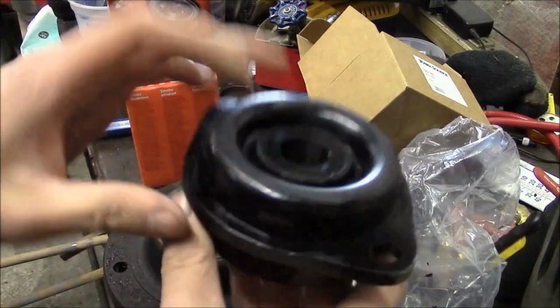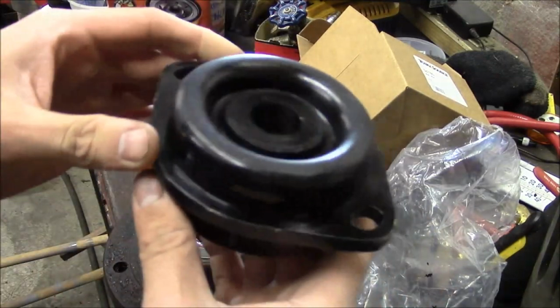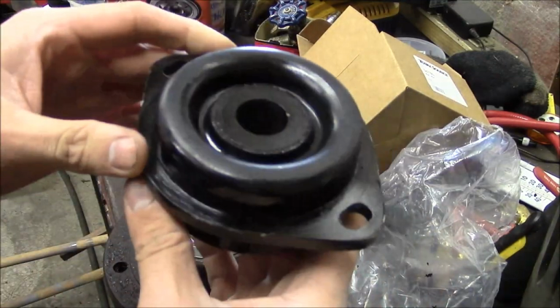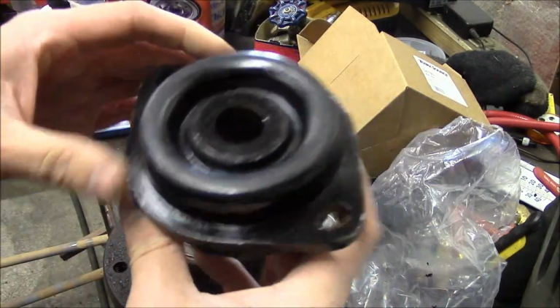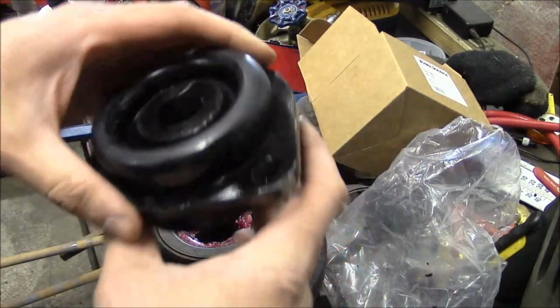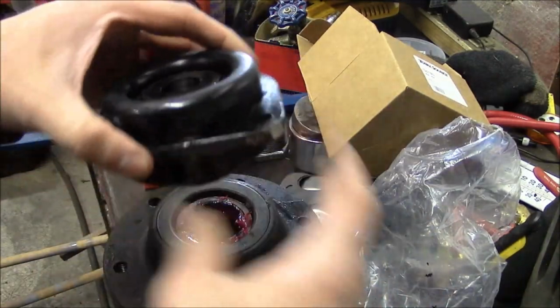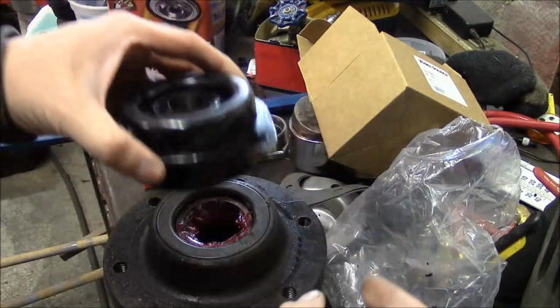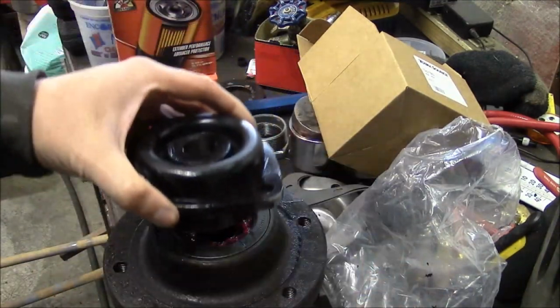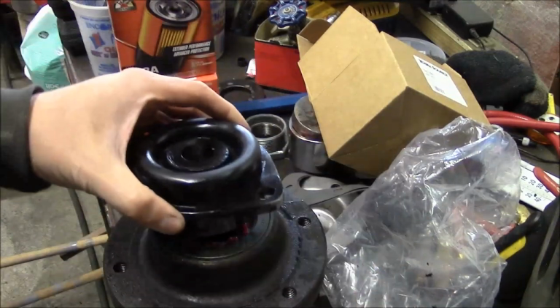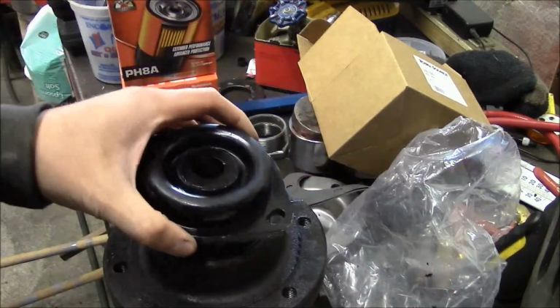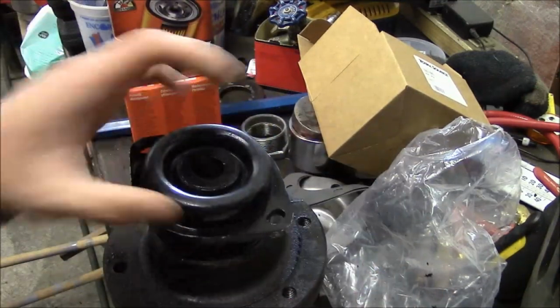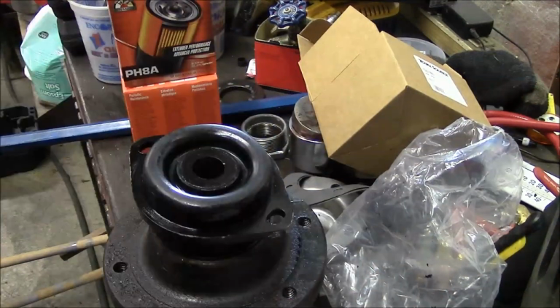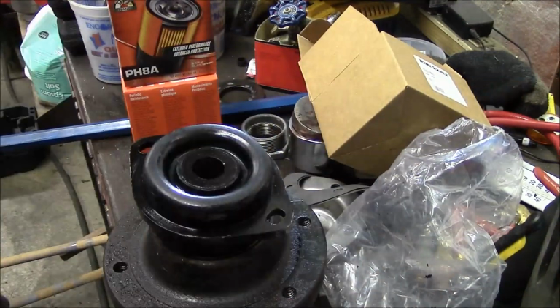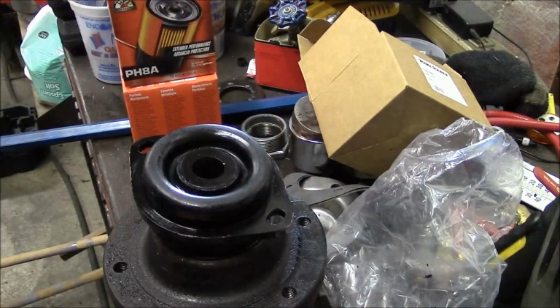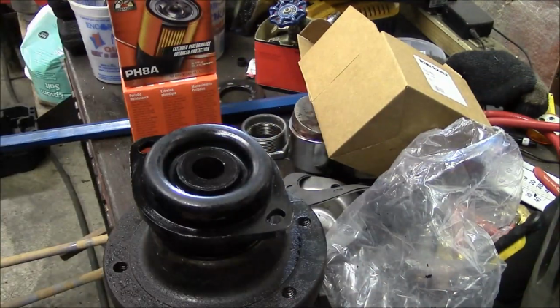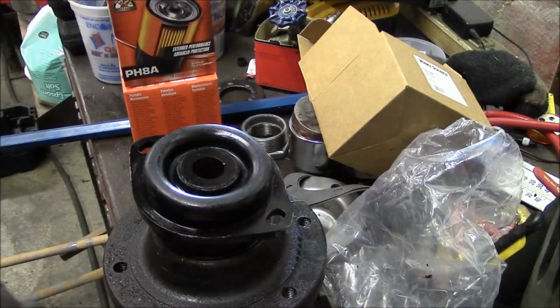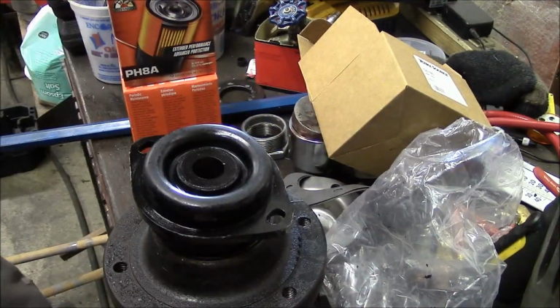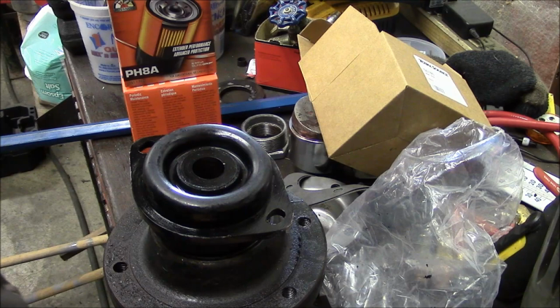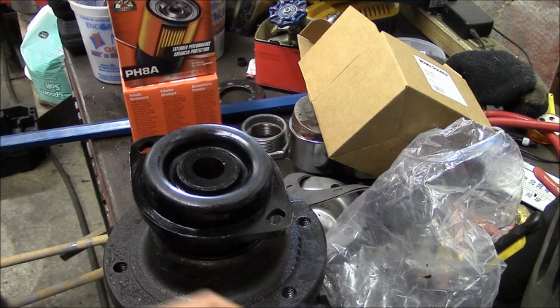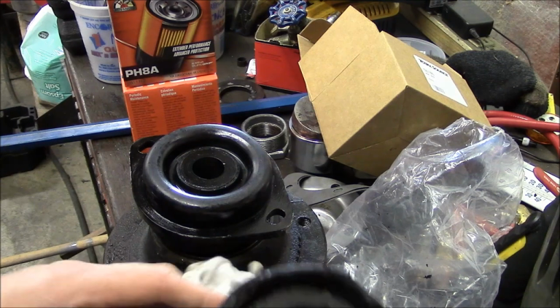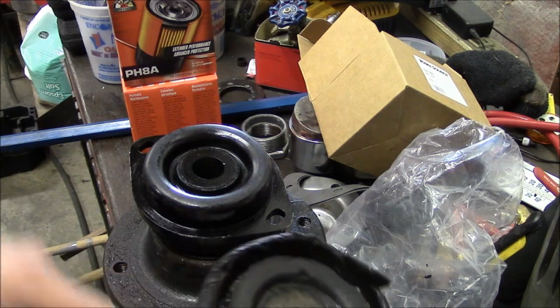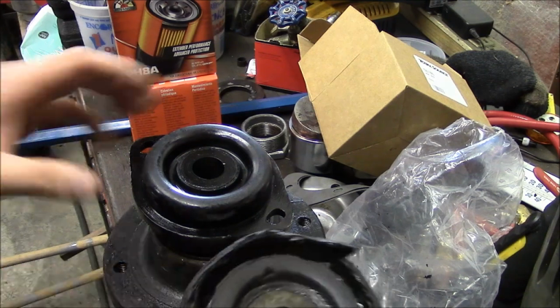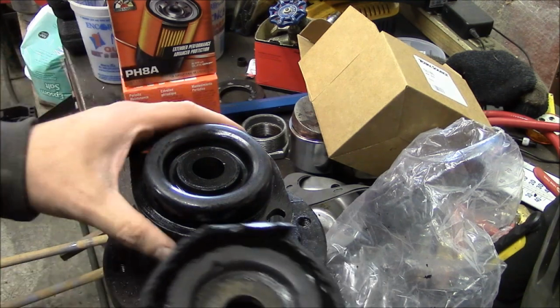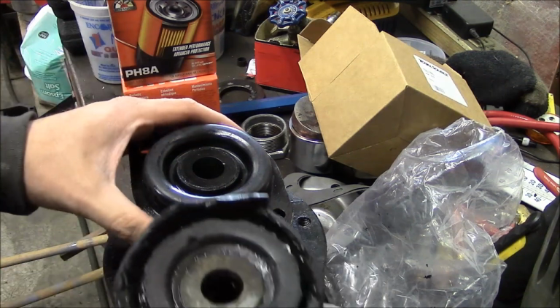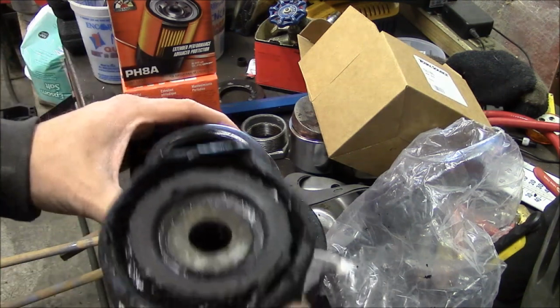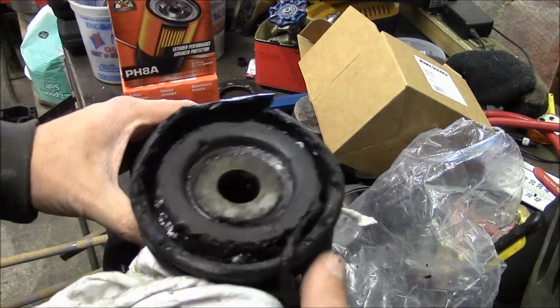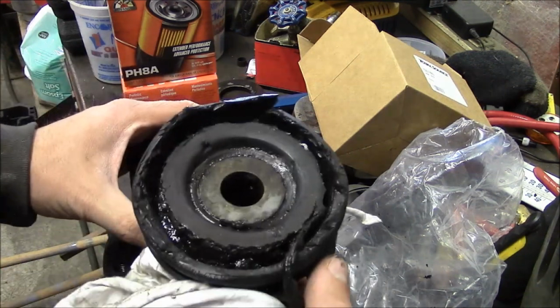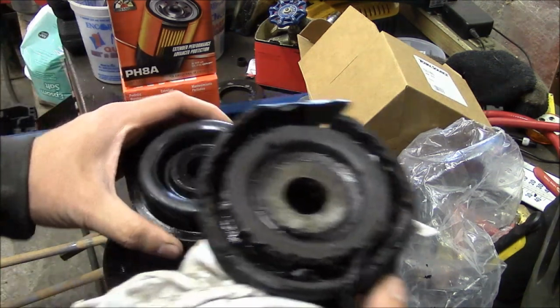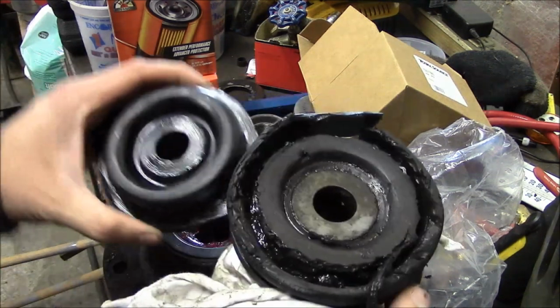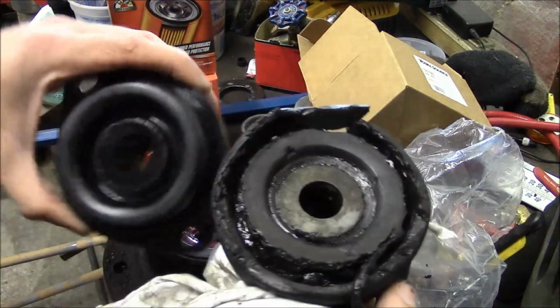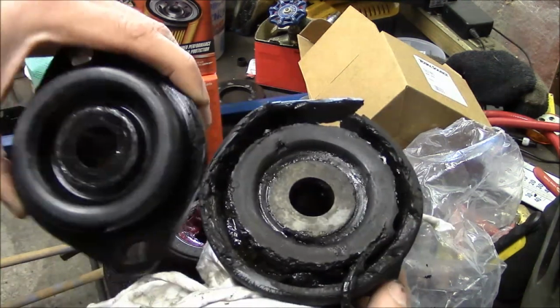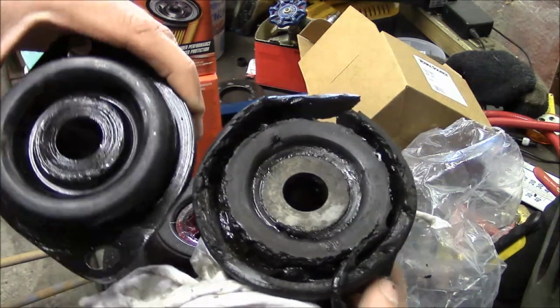There we go — one new engine mount. You can see it looks a lot better than the old engine mount. That's the animal right there.